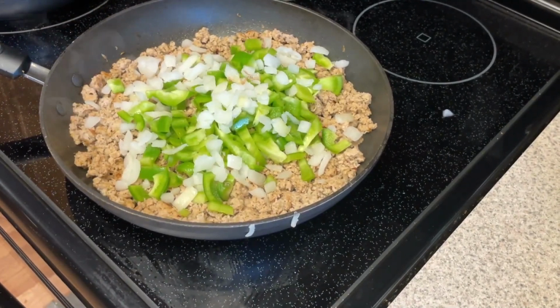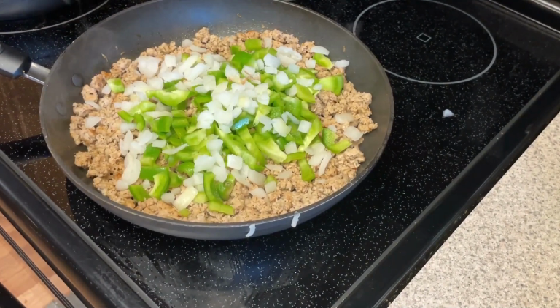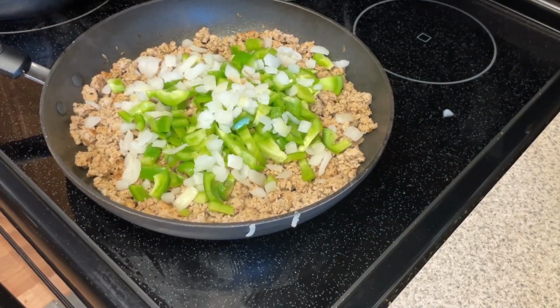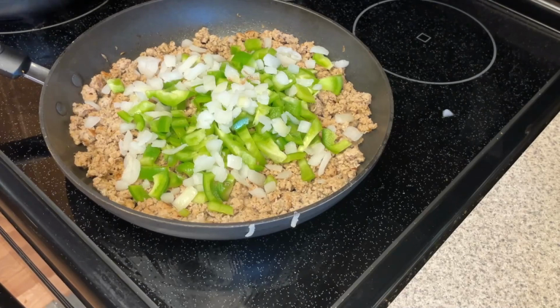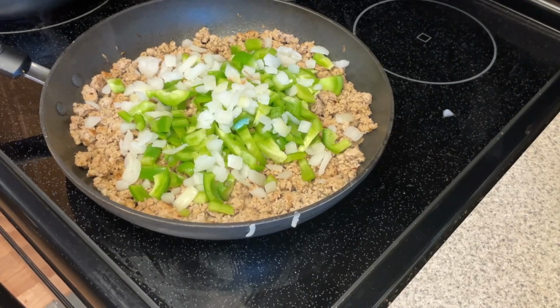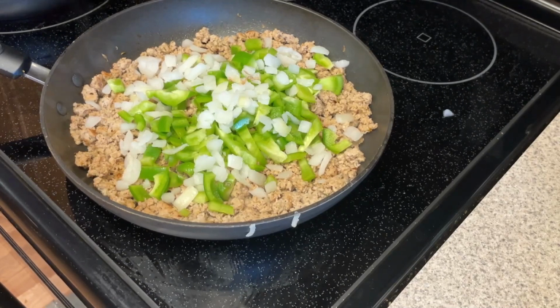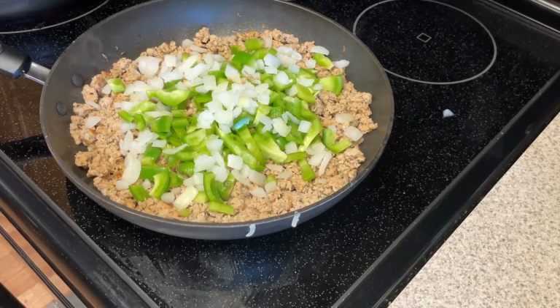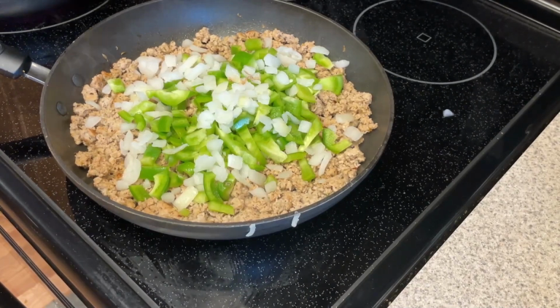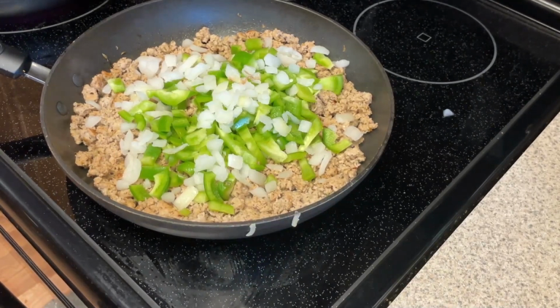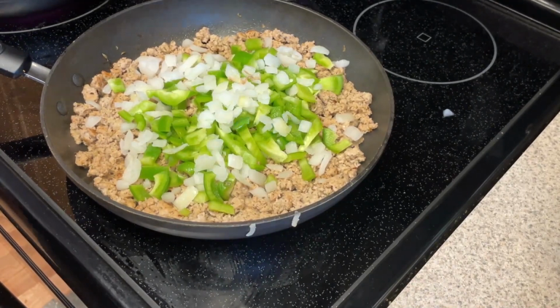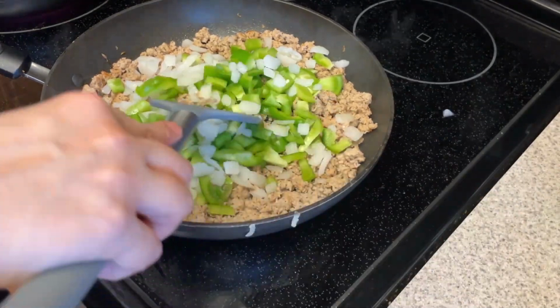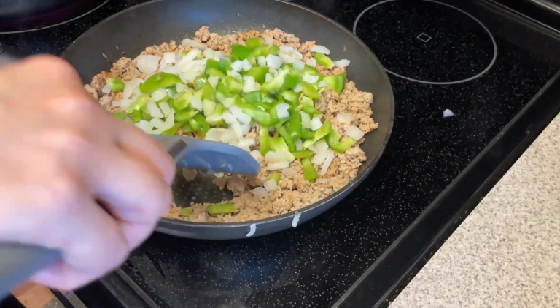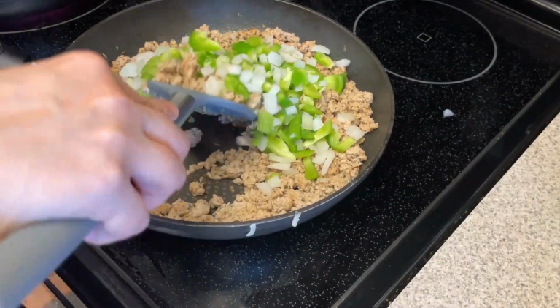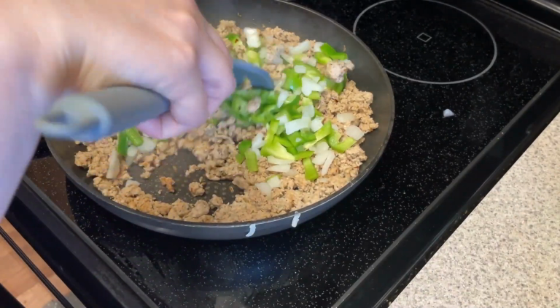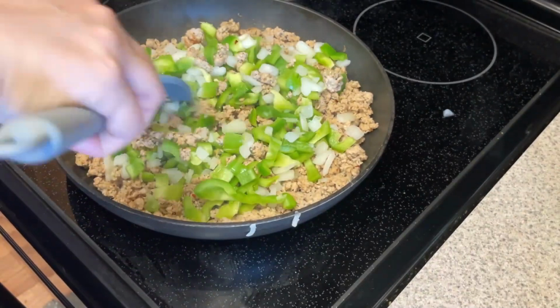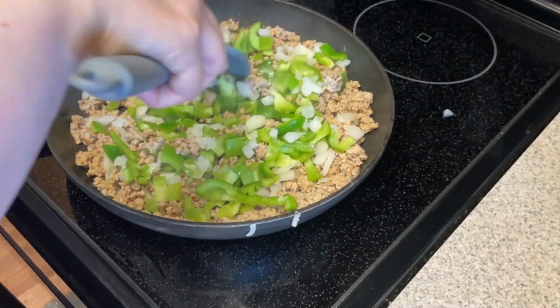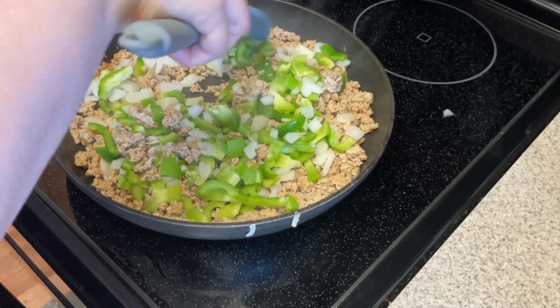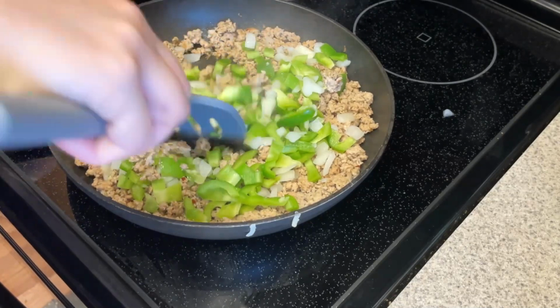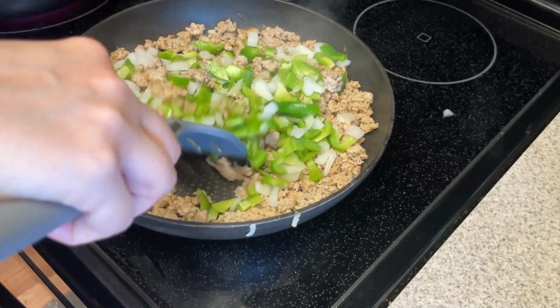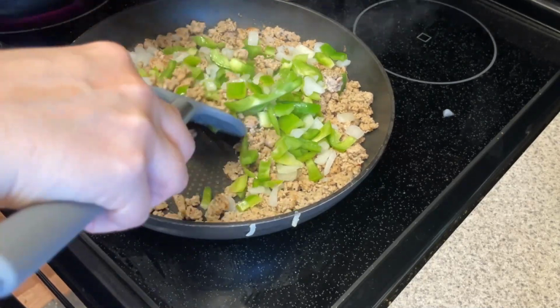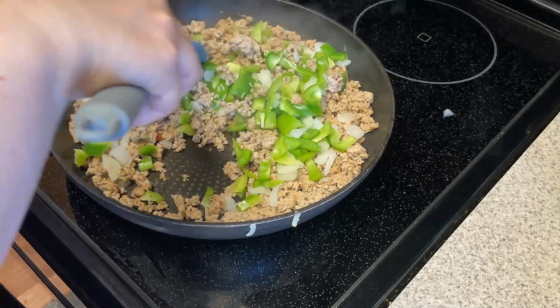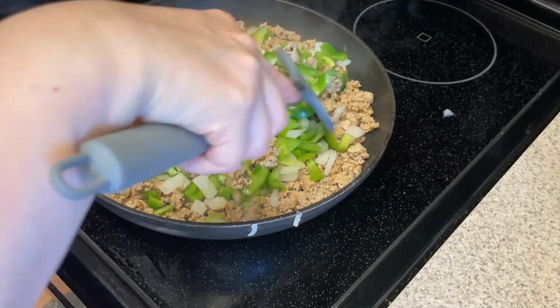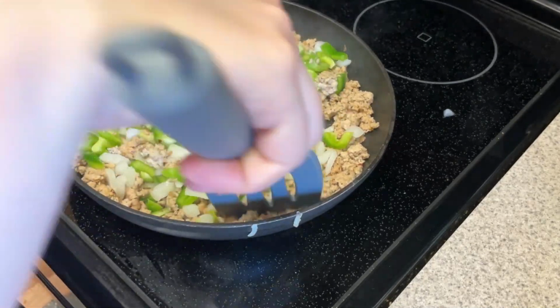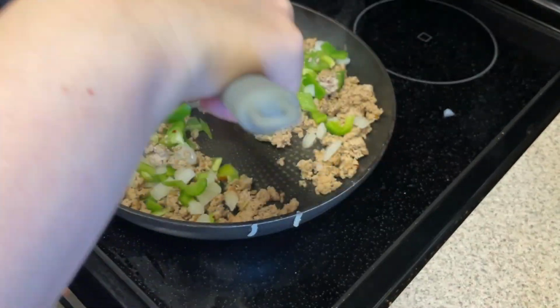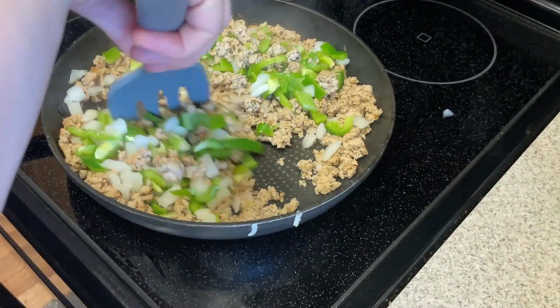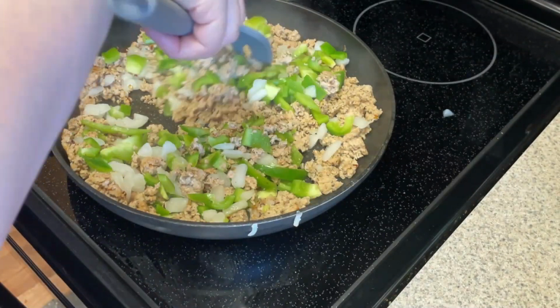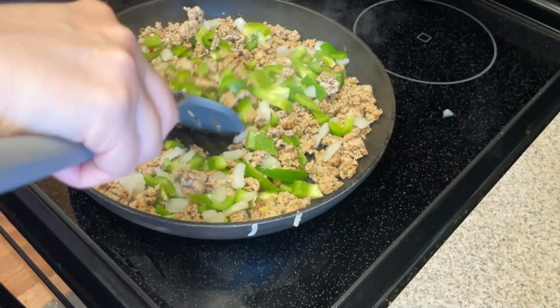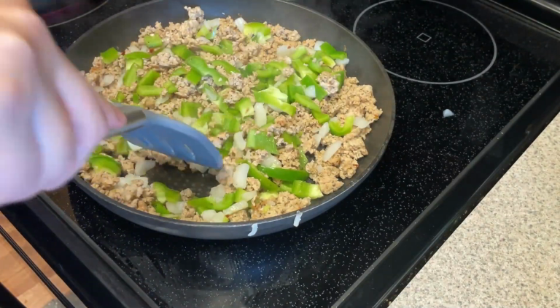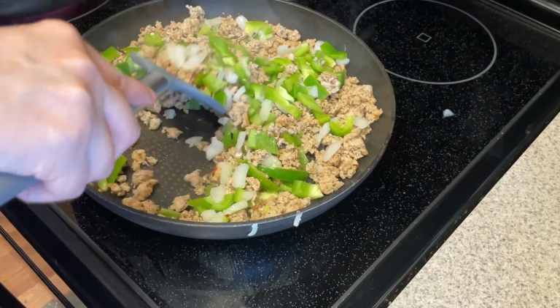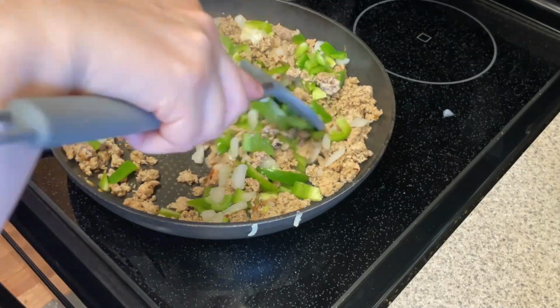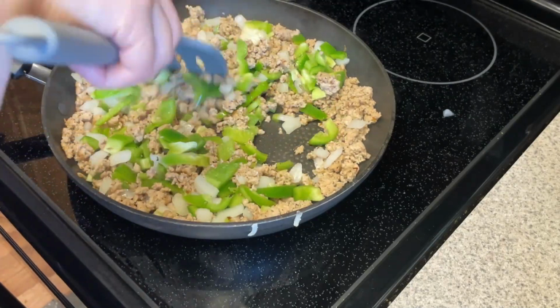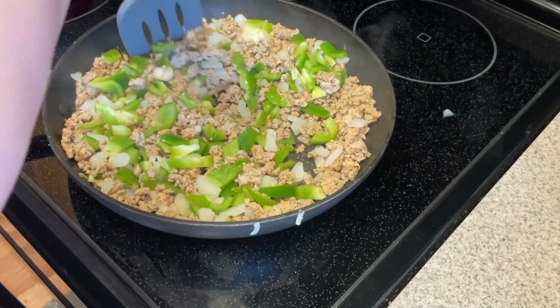And for this recipe, I like it a little bit more savory. Anyway, I'm going to chop this up and we're going to add this to our skillet with some onion as well.